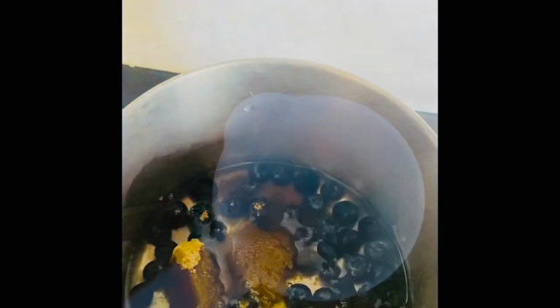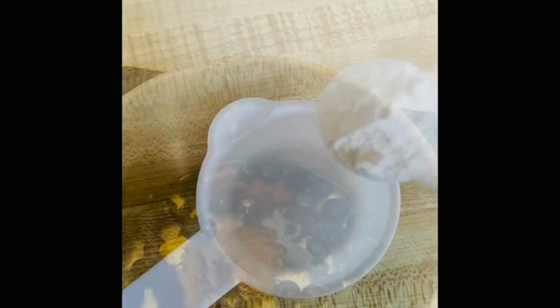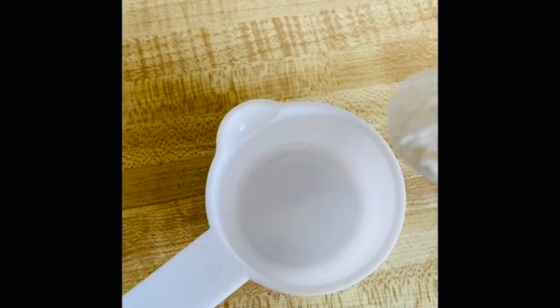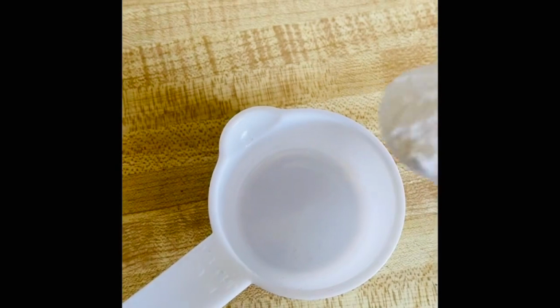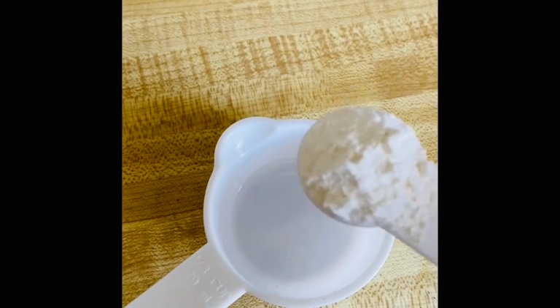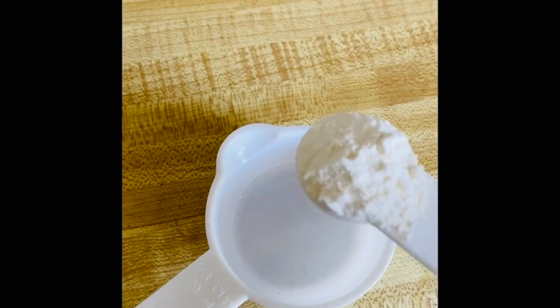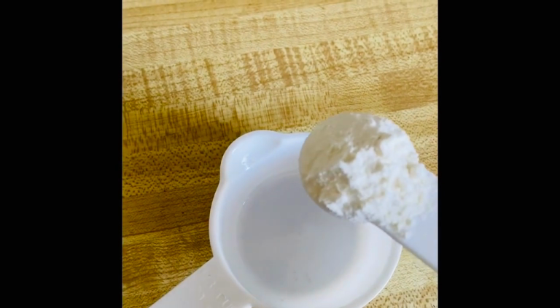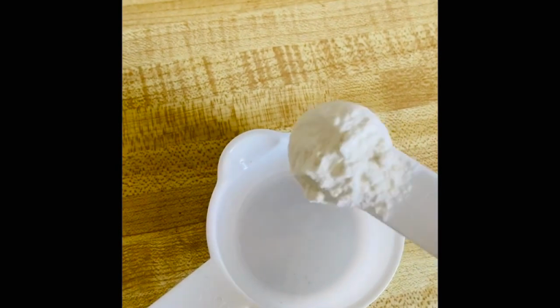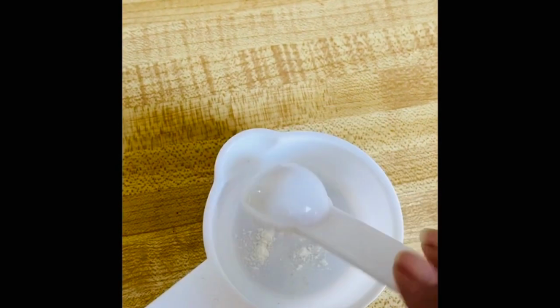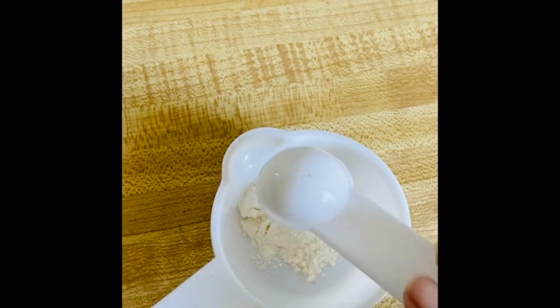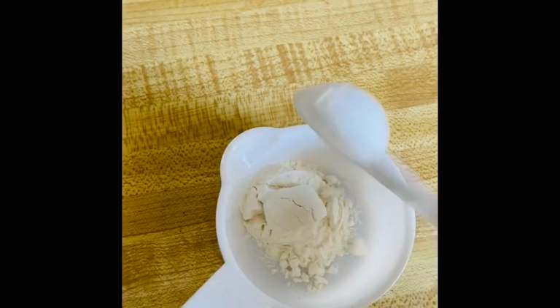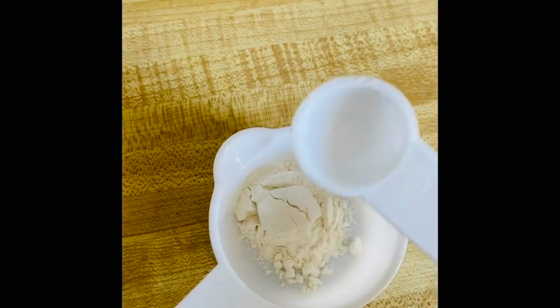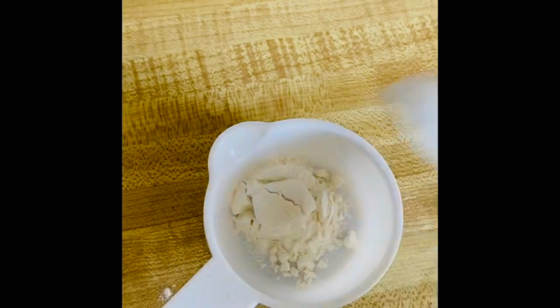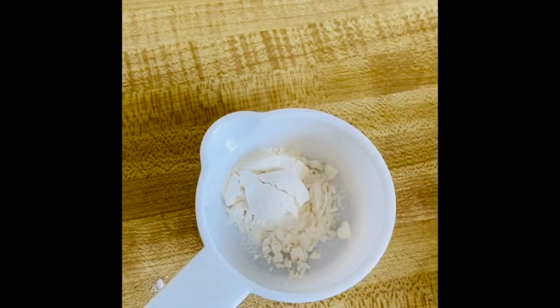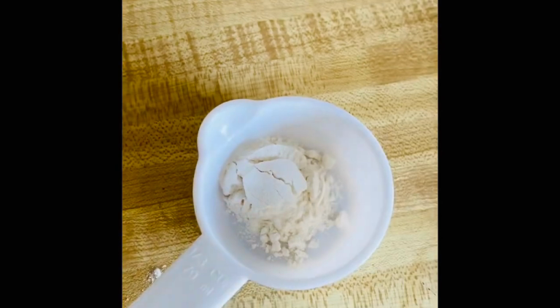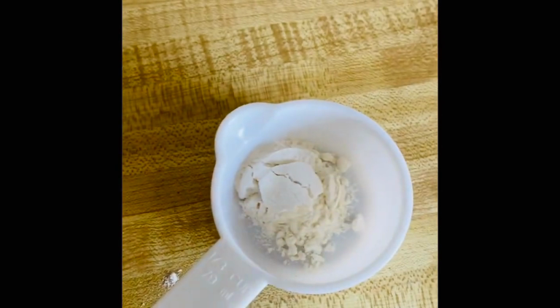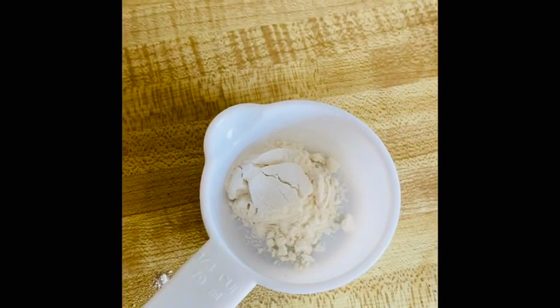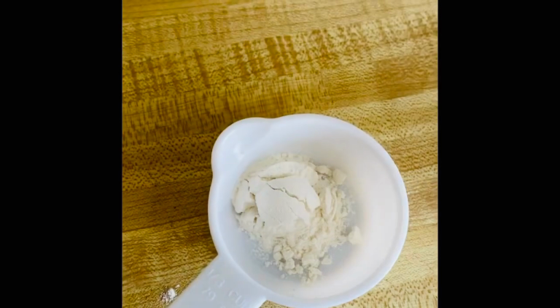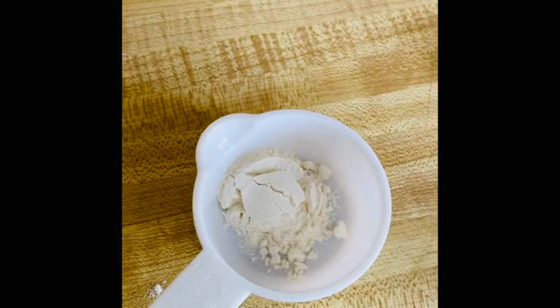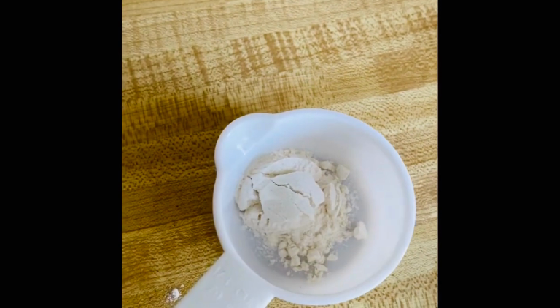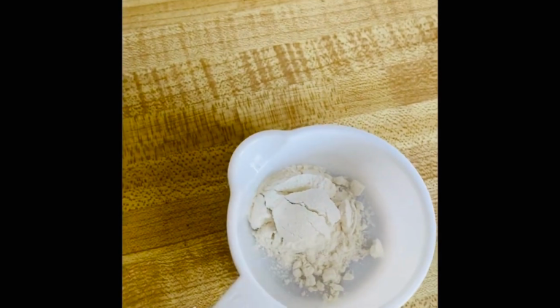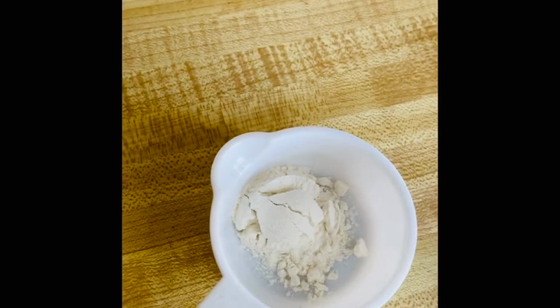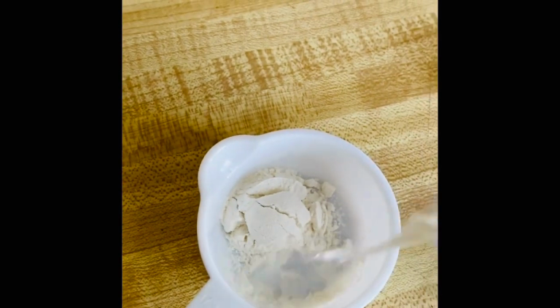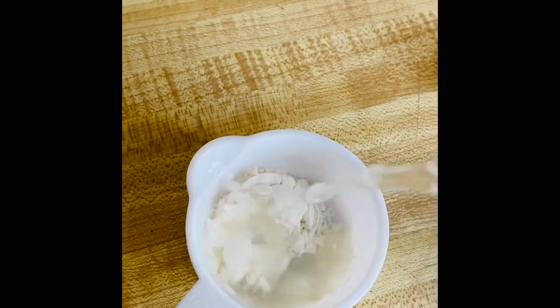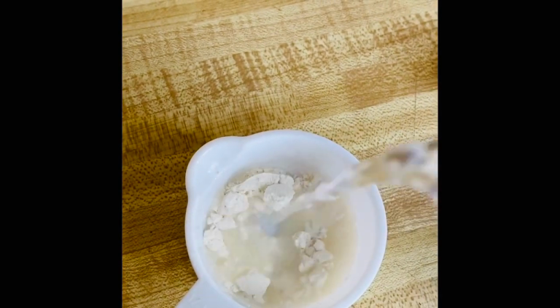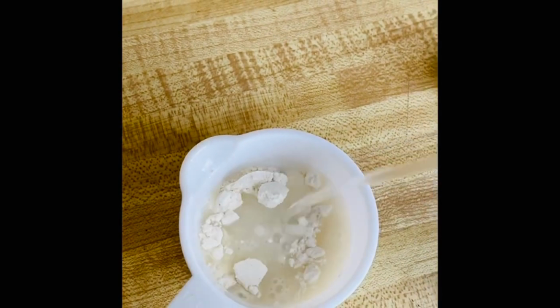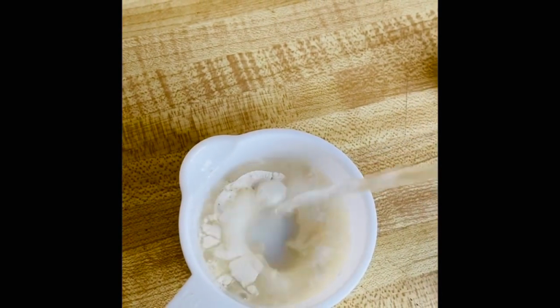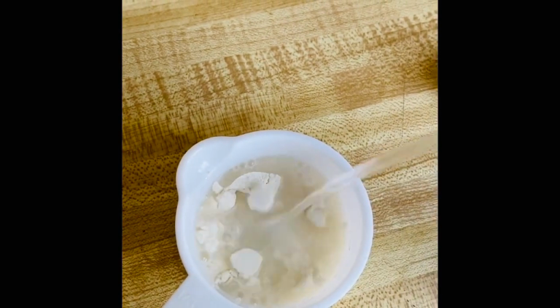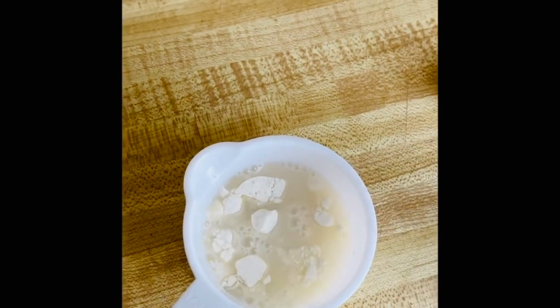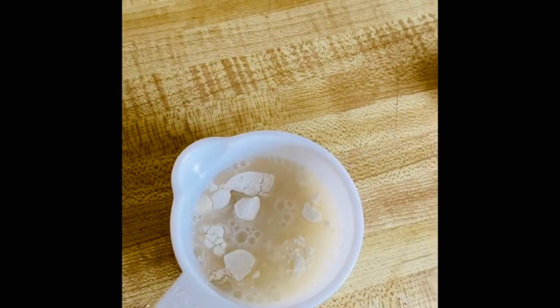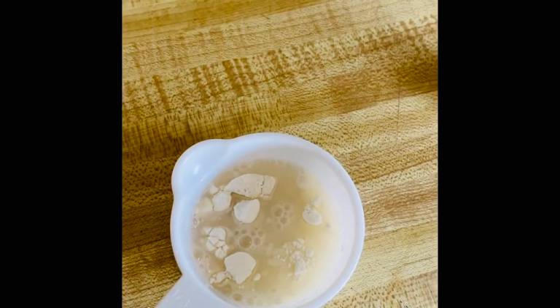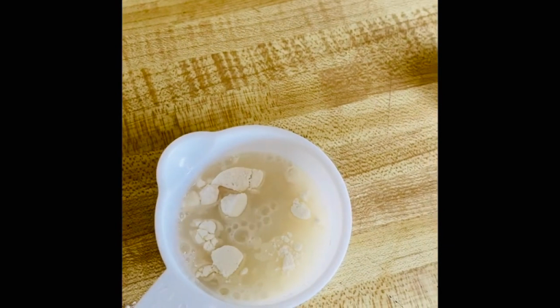In a small bowl, add all-purpose flour, add some water, and mix this.